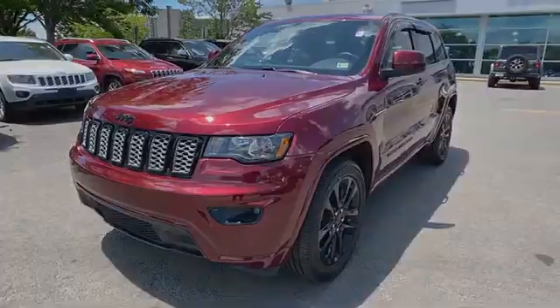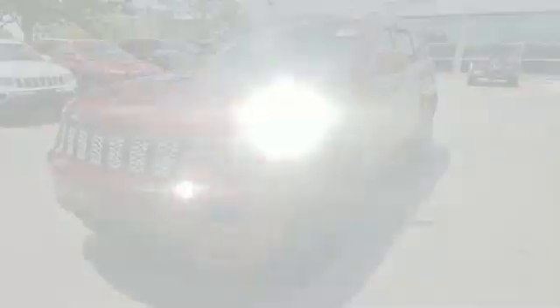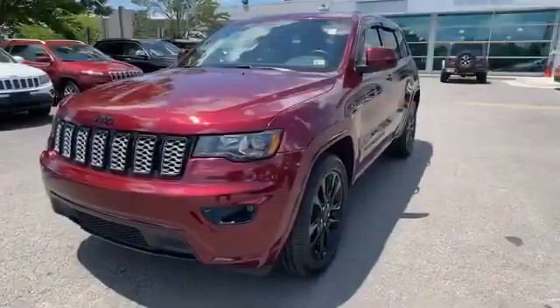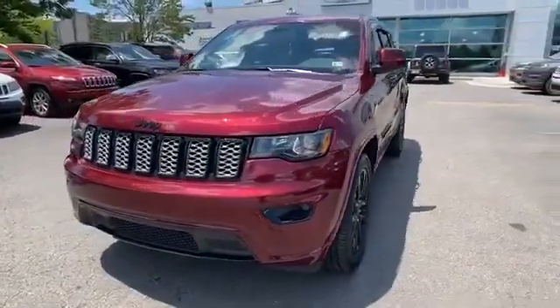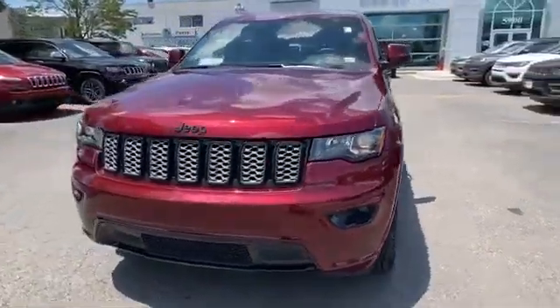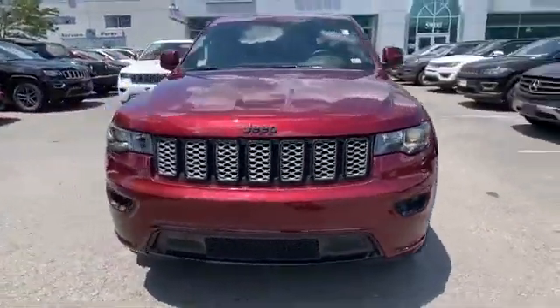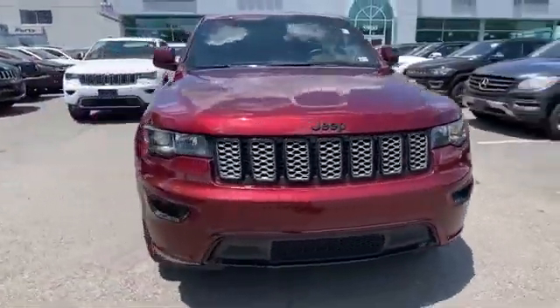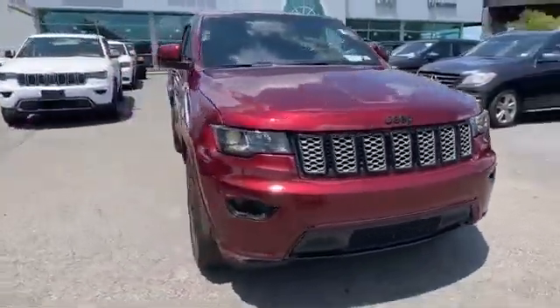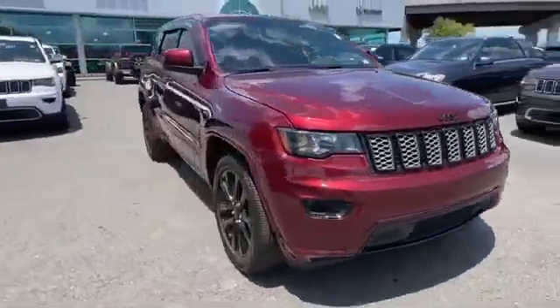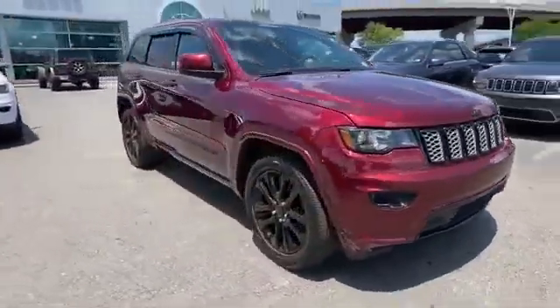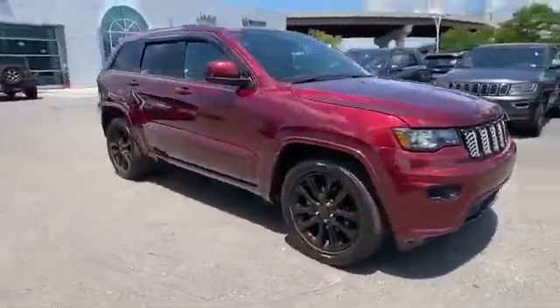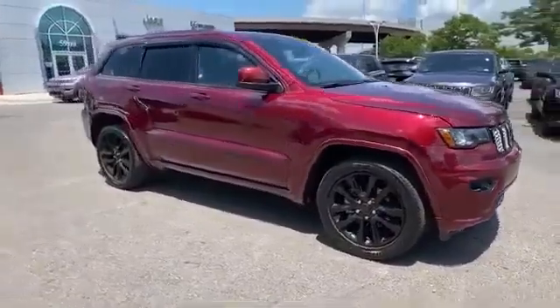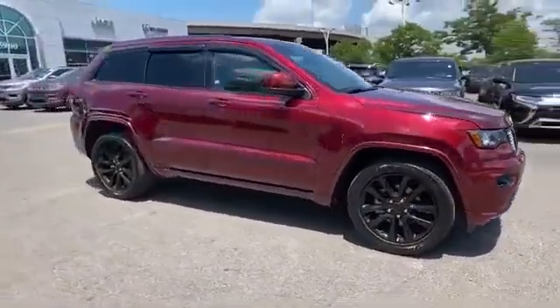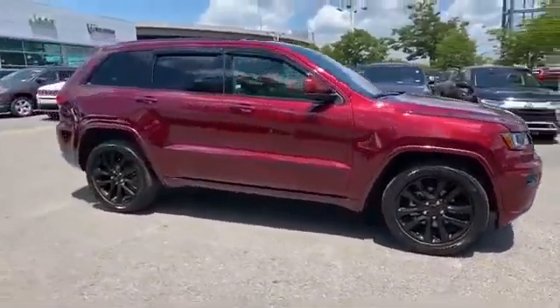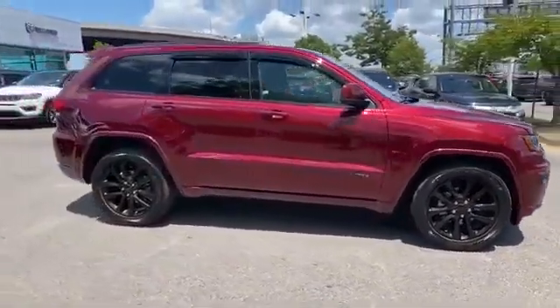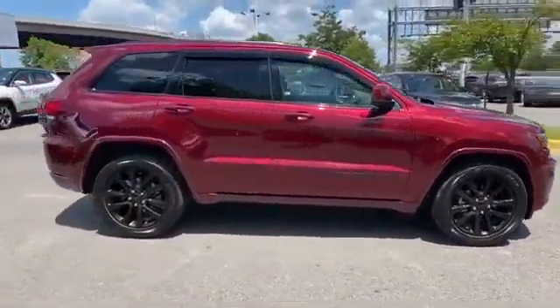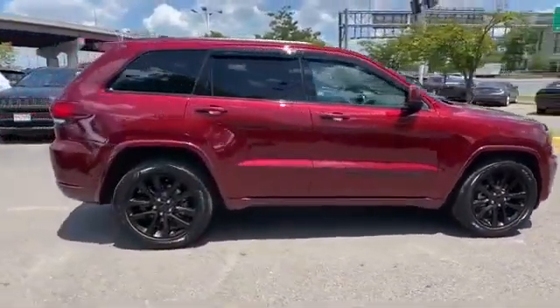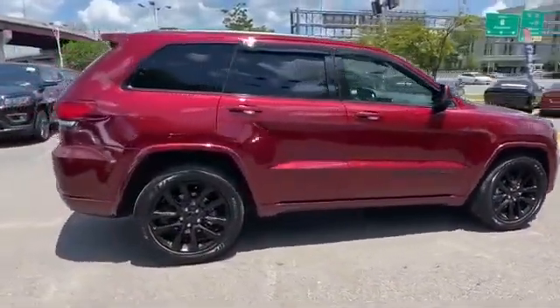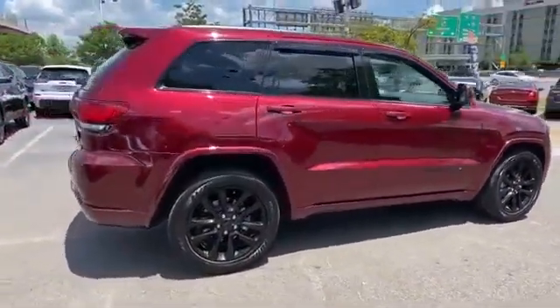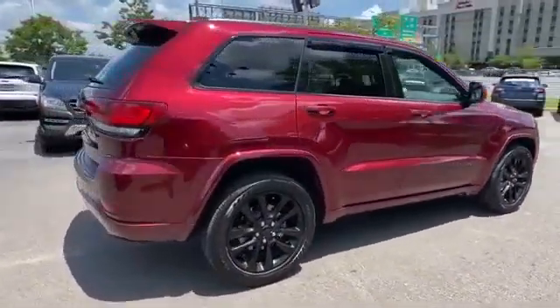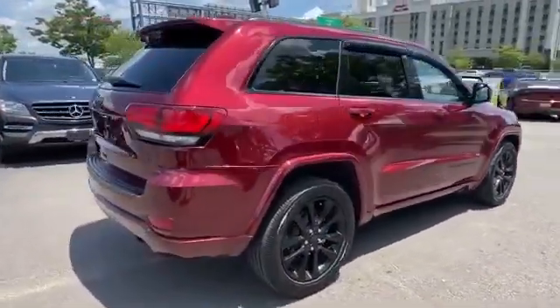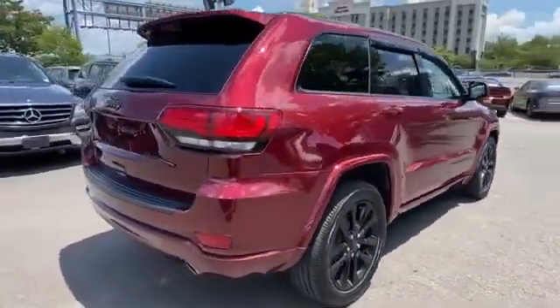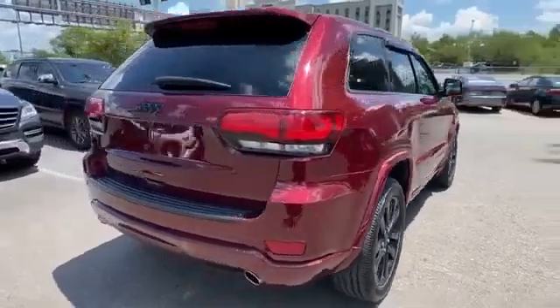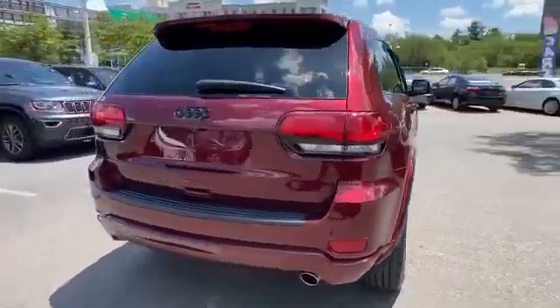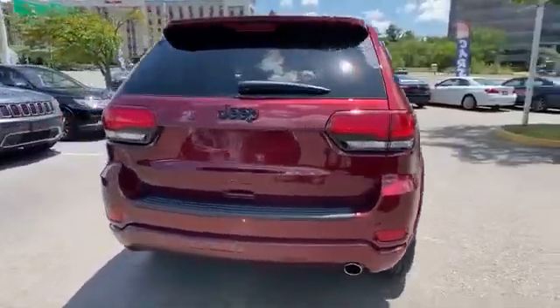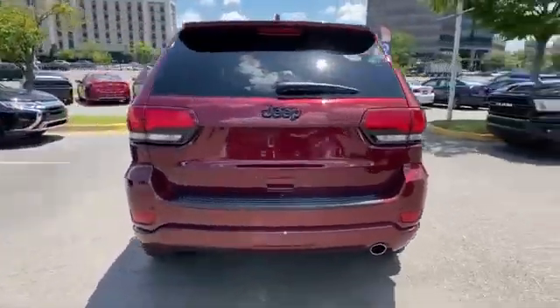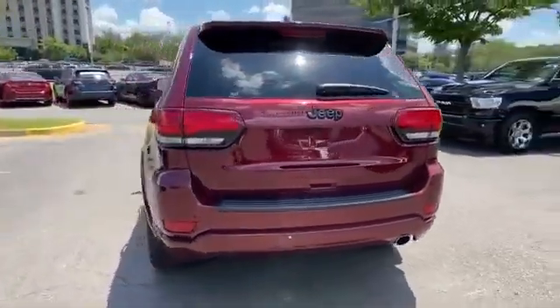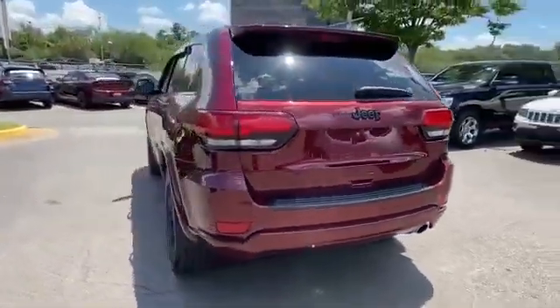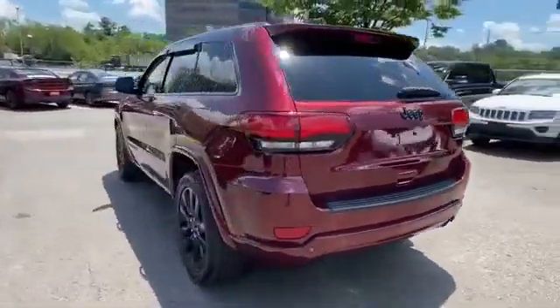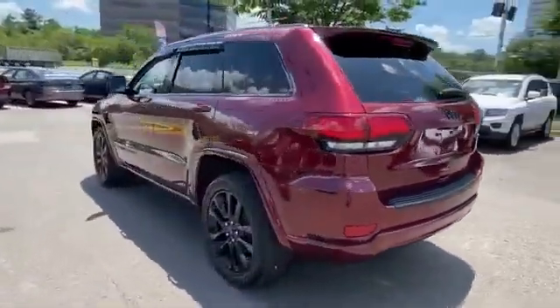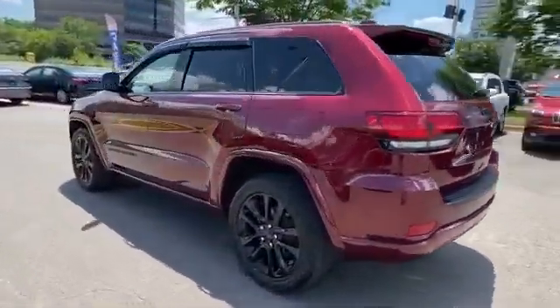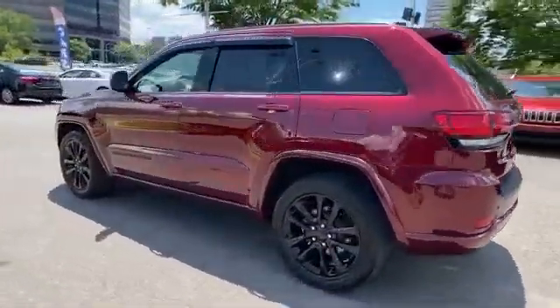2019 Jeep Grand Cherokee. This SUV offers space as well as power and performance. It features an excellent mix of comfort and handling, along with Wi-Fi hotspot, satellite radio, and navigation.